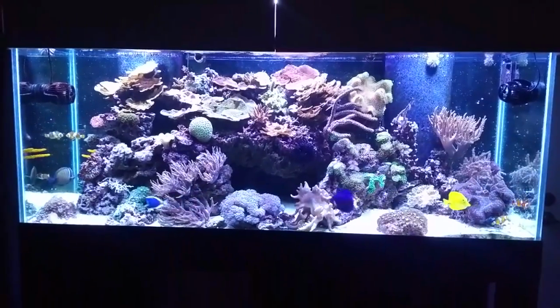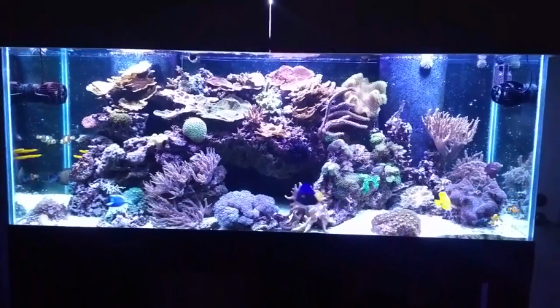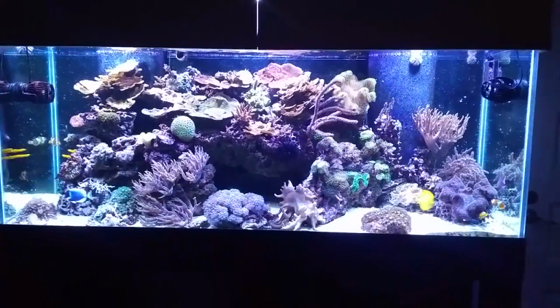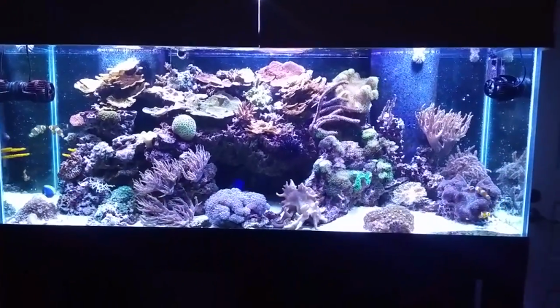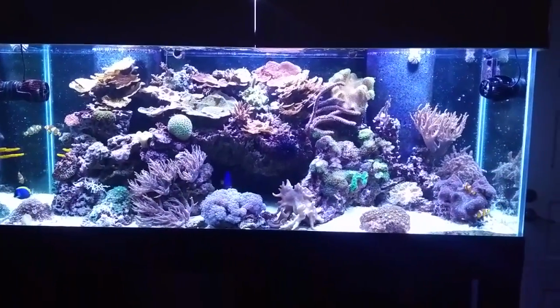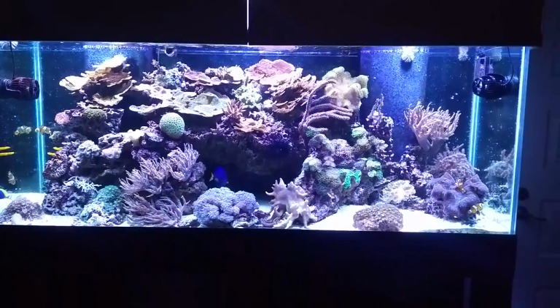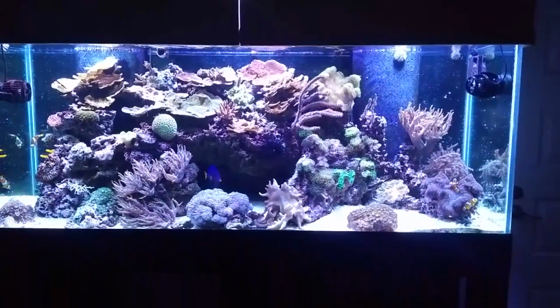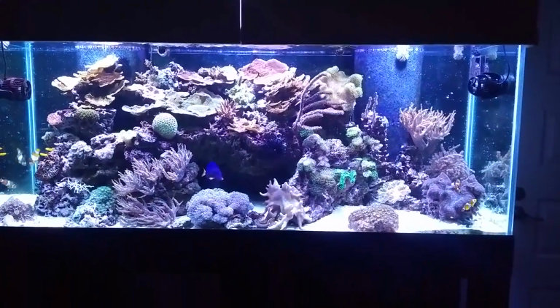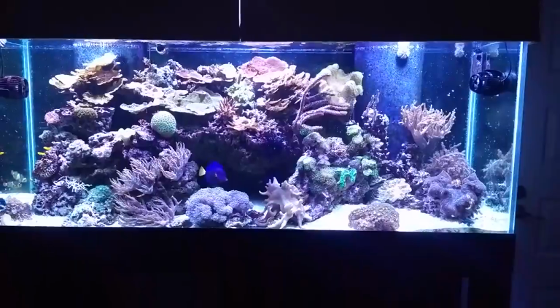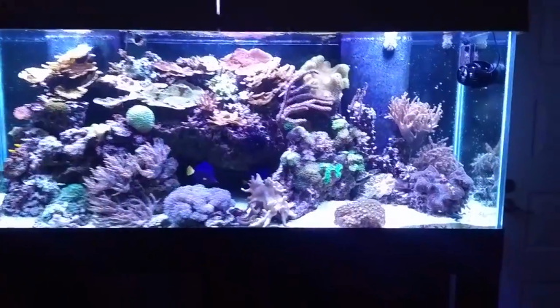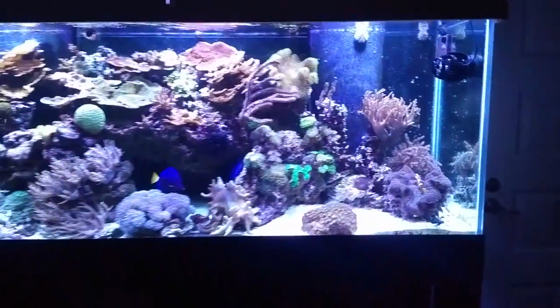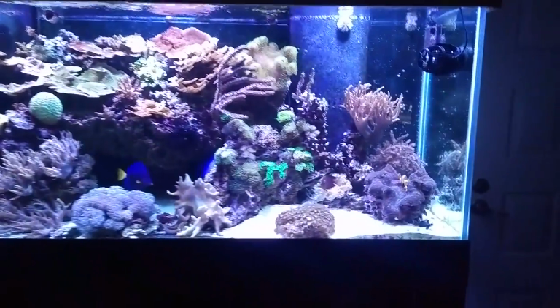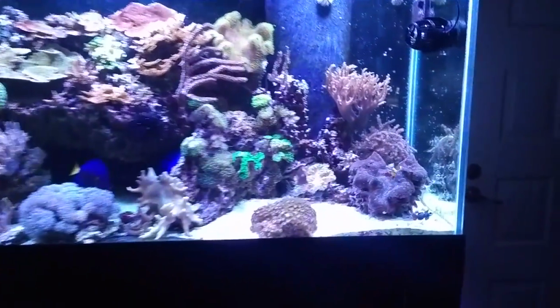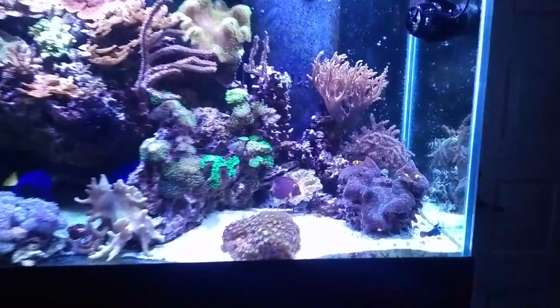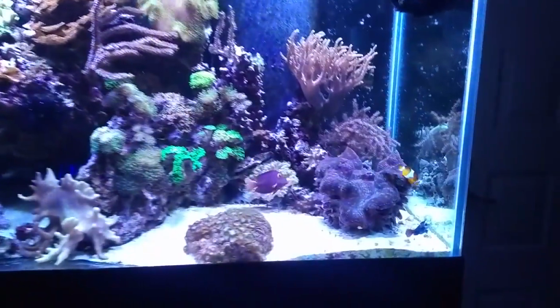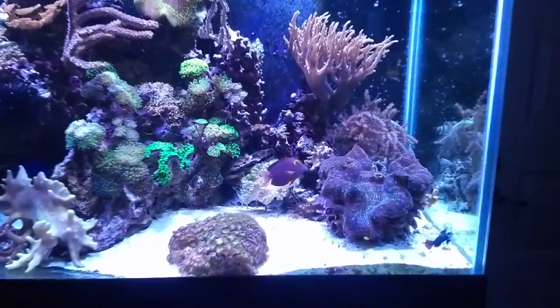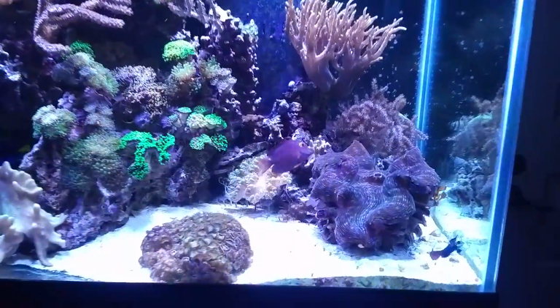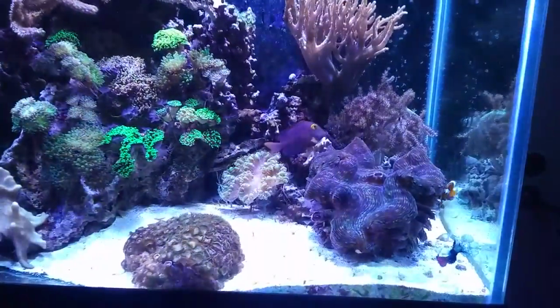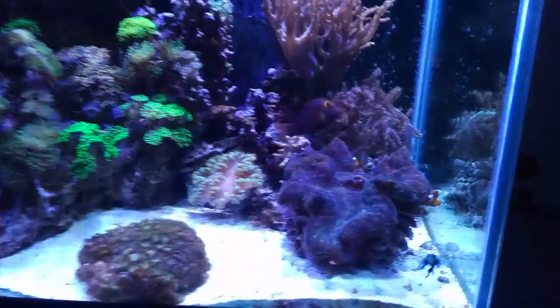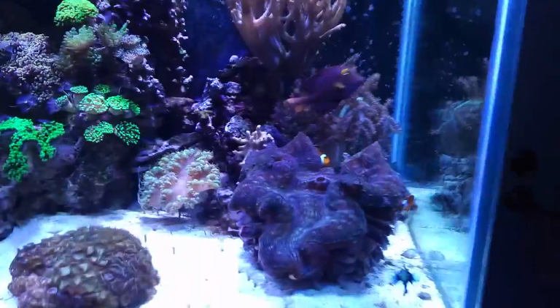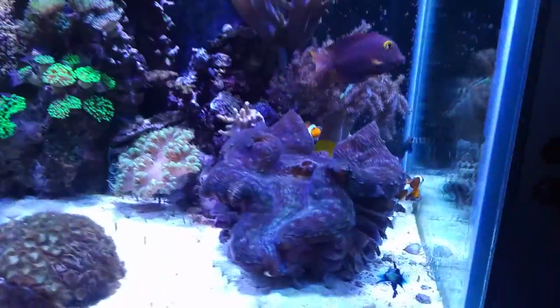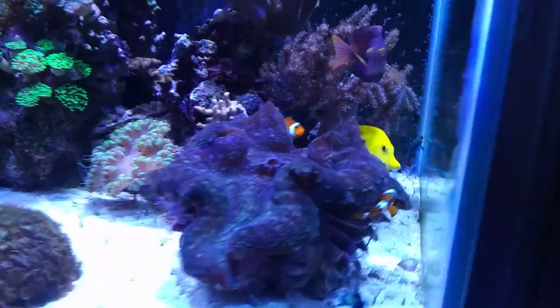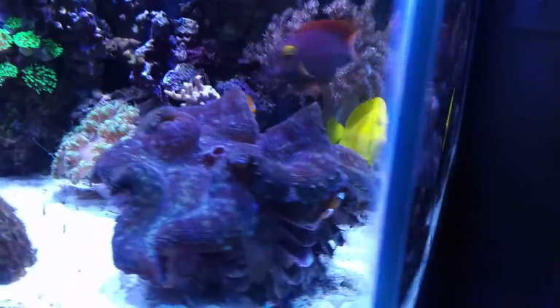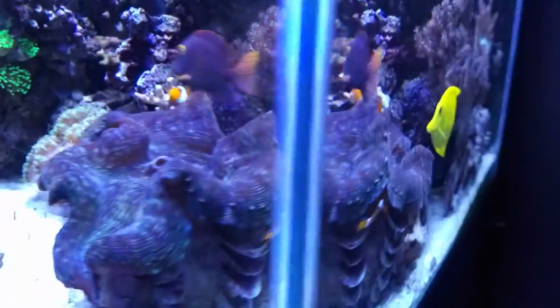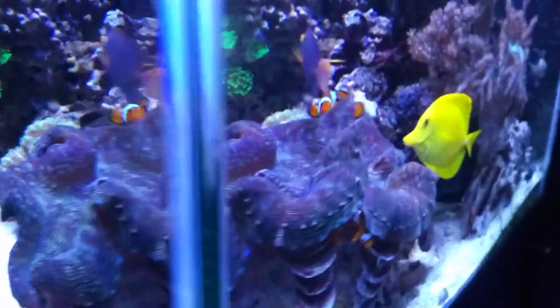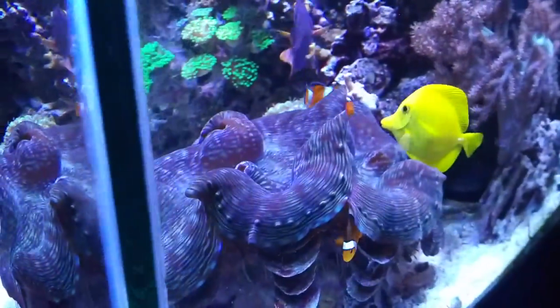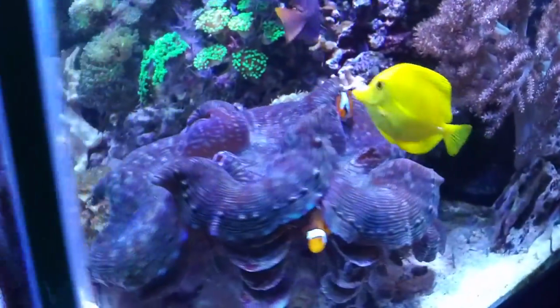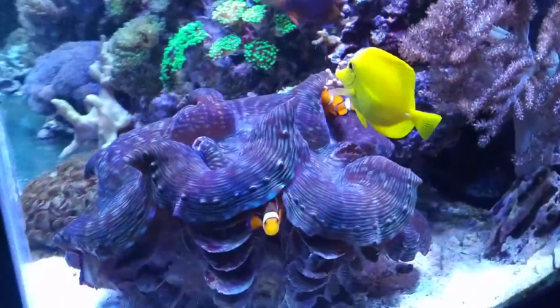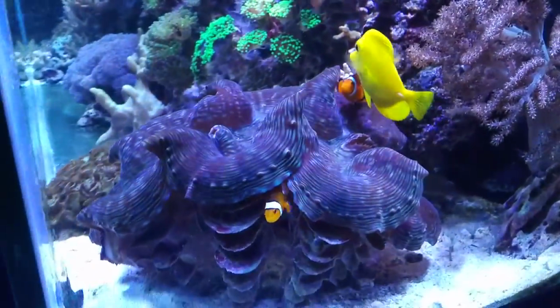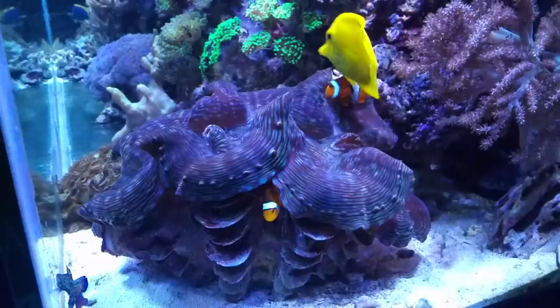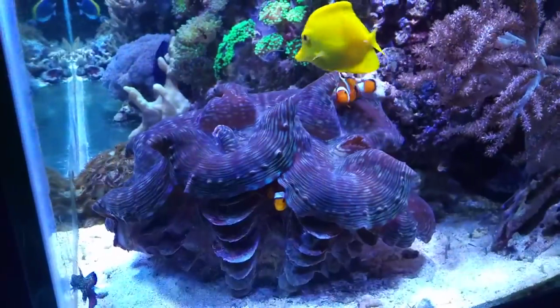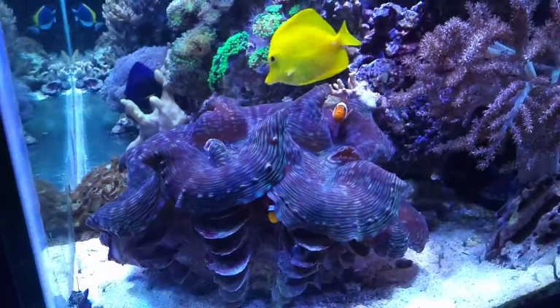Hello and welcome to Mile High Reefers. I'm Scott Anderson, and I've had several of my subscribers ask me about keeping more than a pair of clownfish in a tank. I've actually been doing this for a couple years now with pretty good luck.